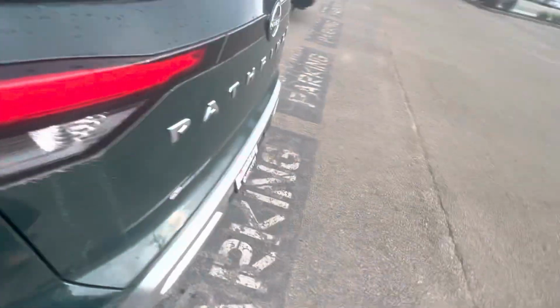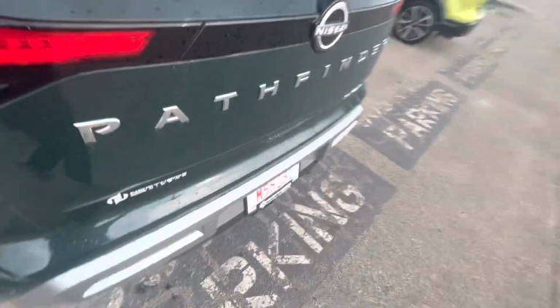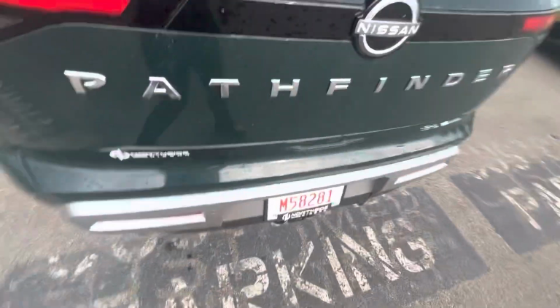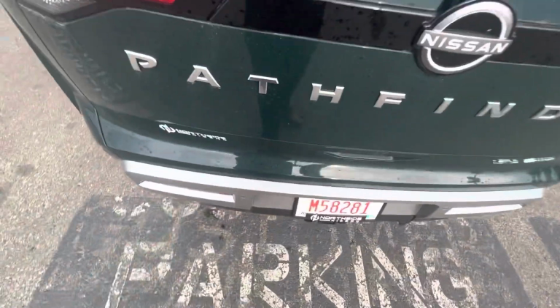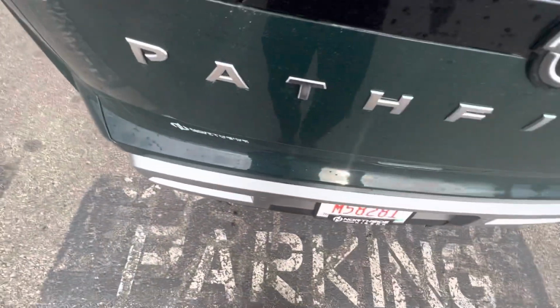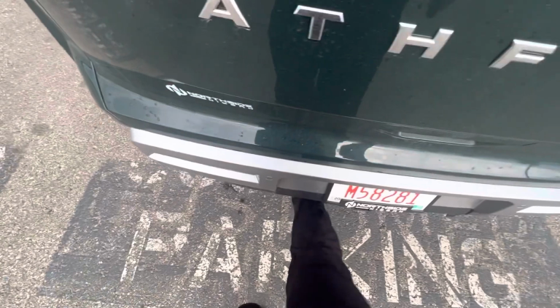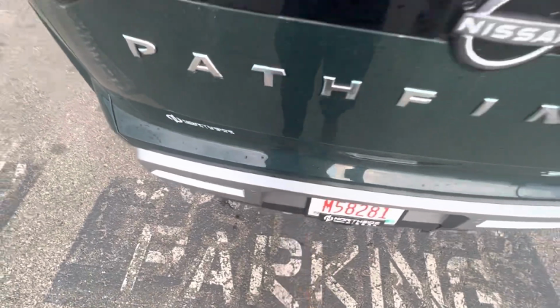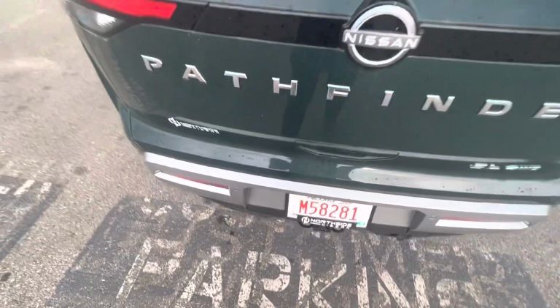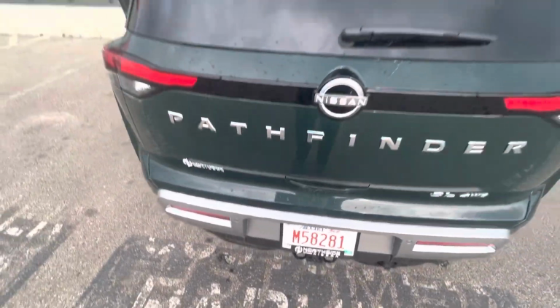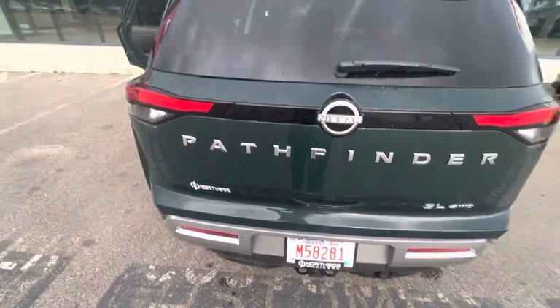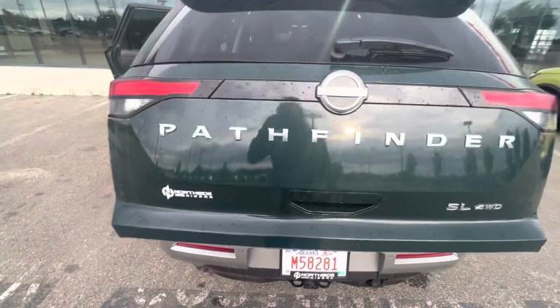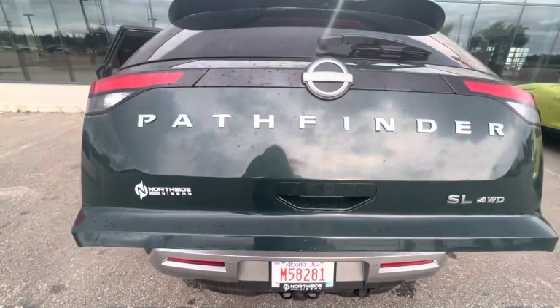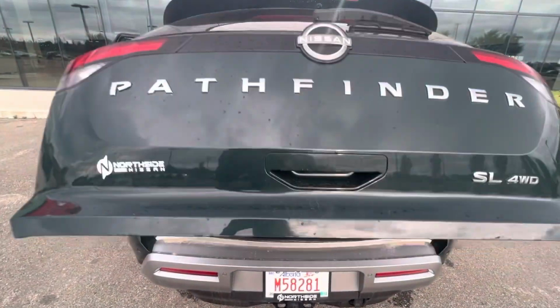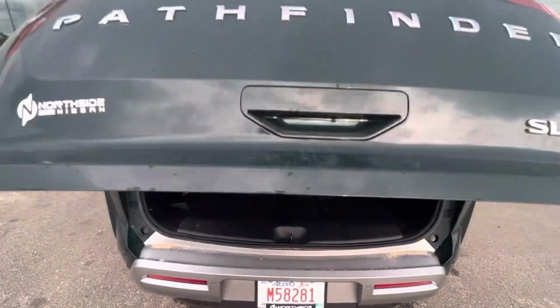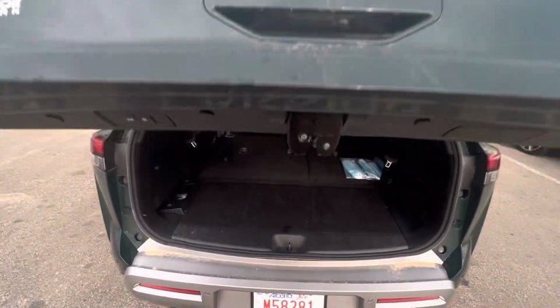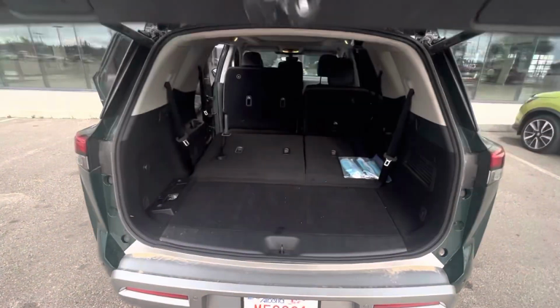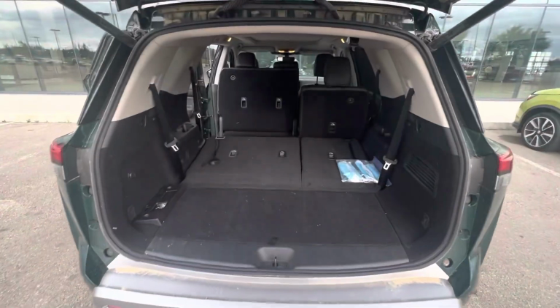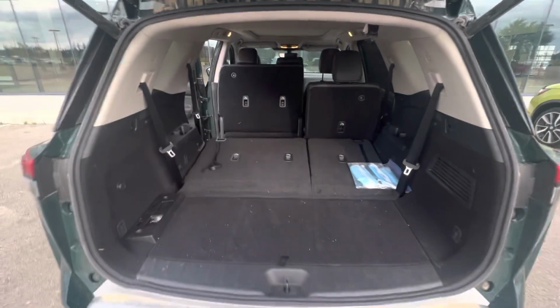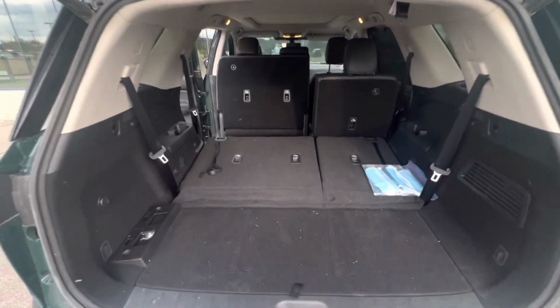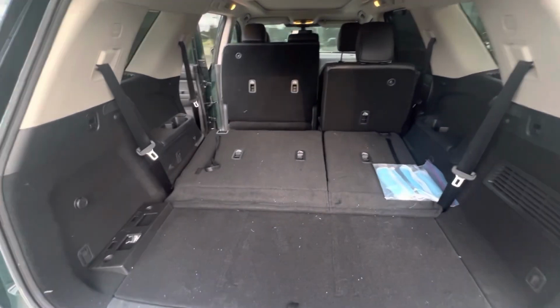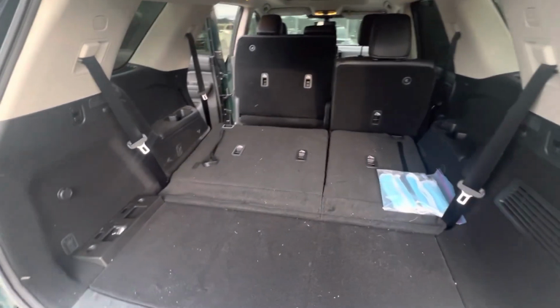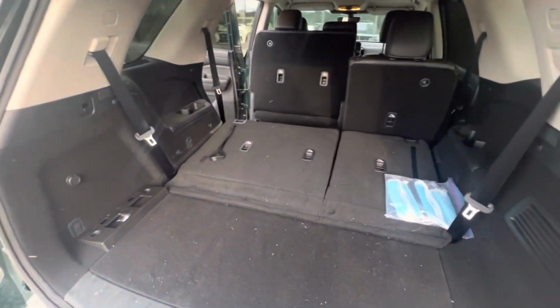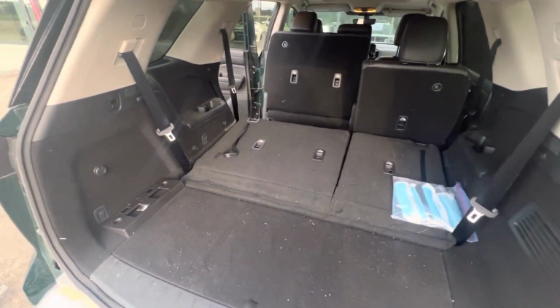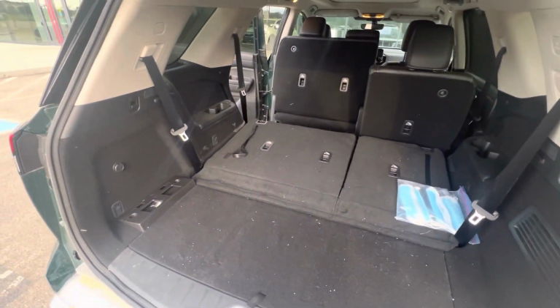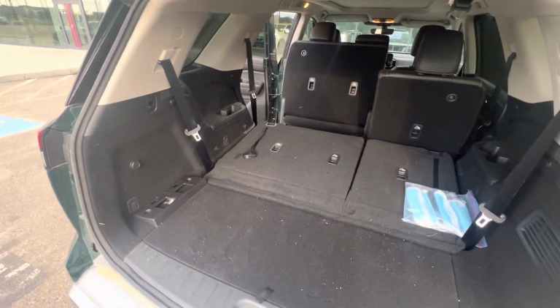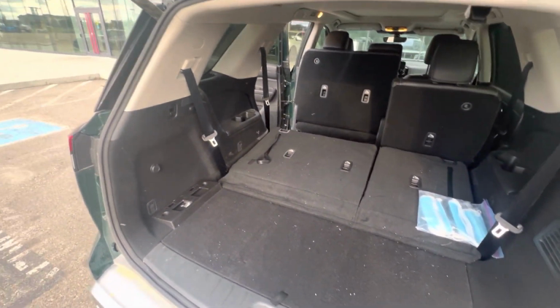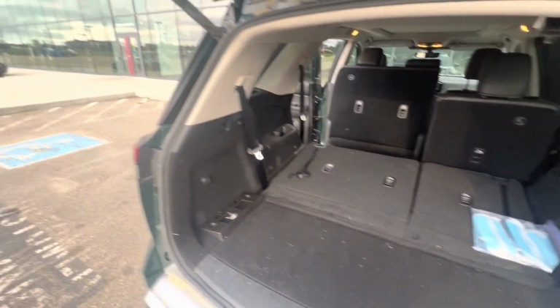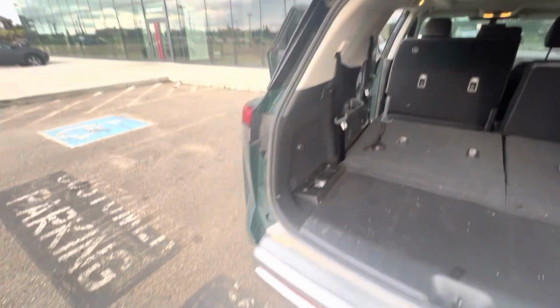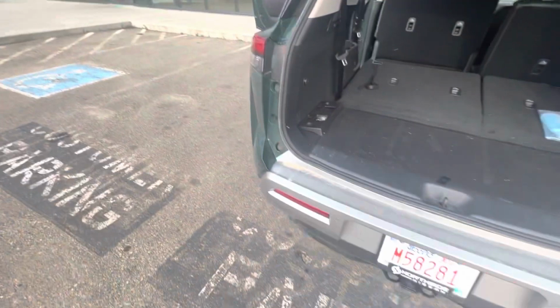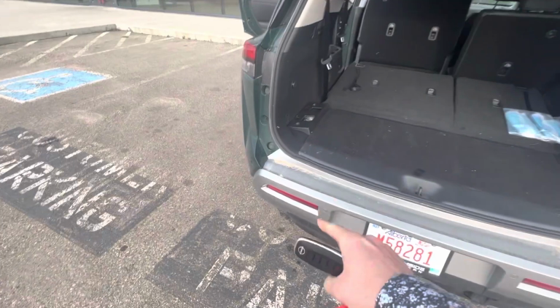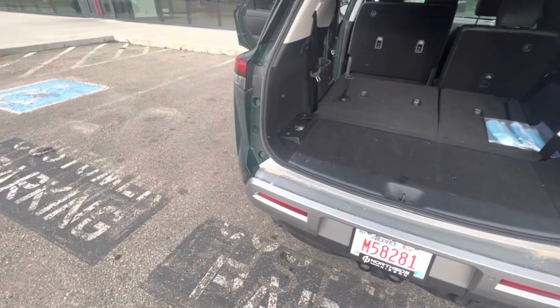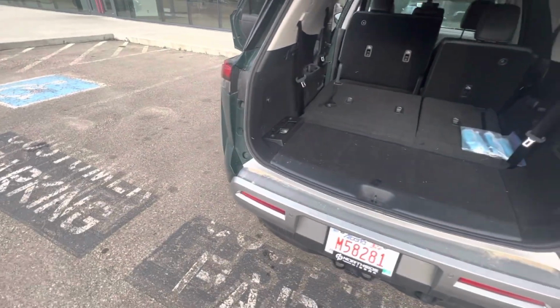Not only that, you're going to be getting the motion activated power liftgate too. Just a nice quick kick motion and it opens up. It's a little dirty — I apologize. You're going to get rear parking sensors too.